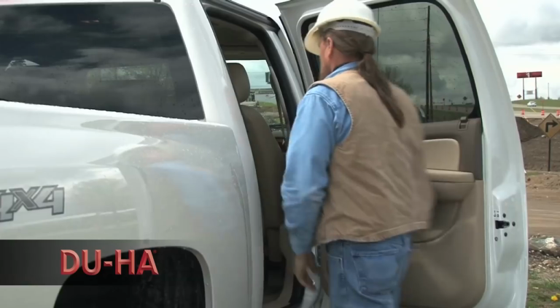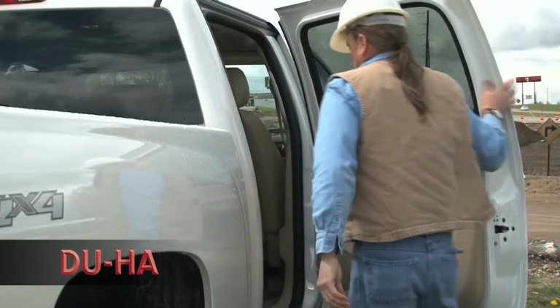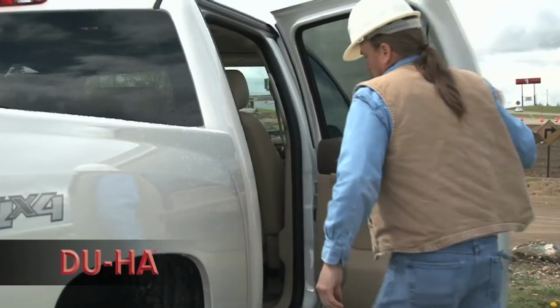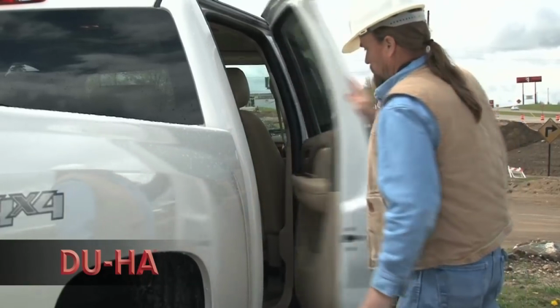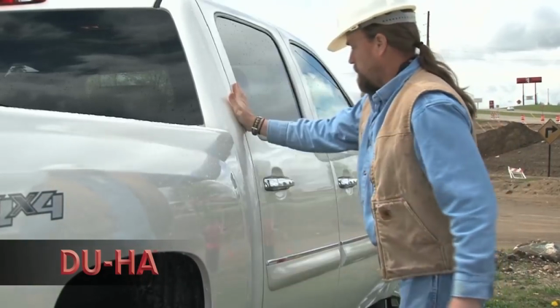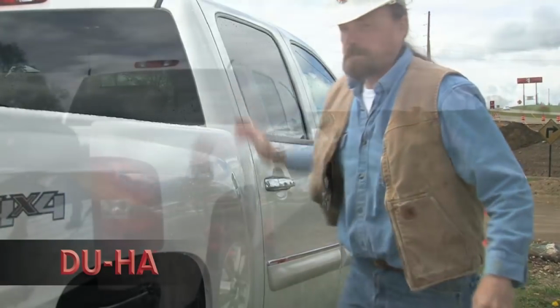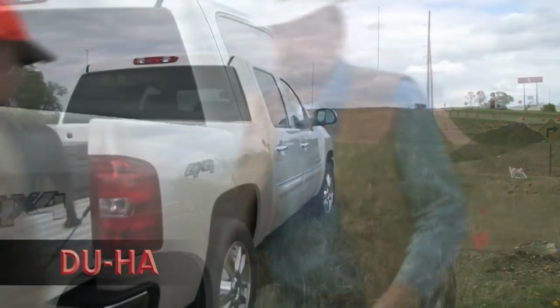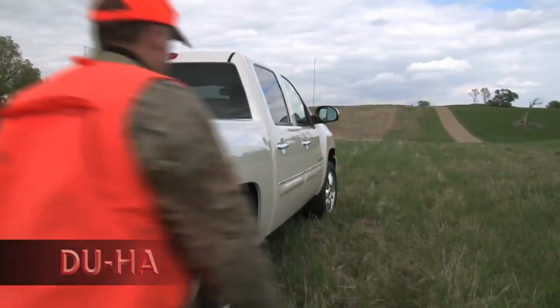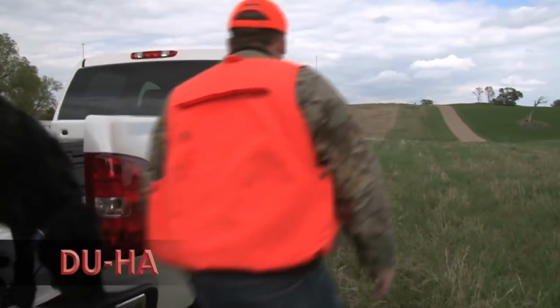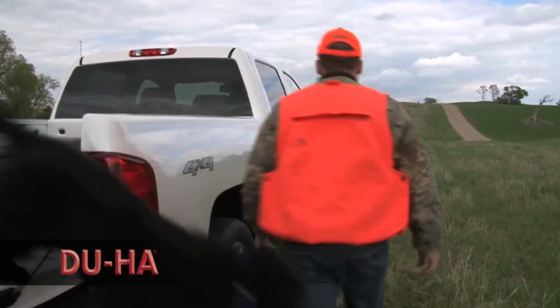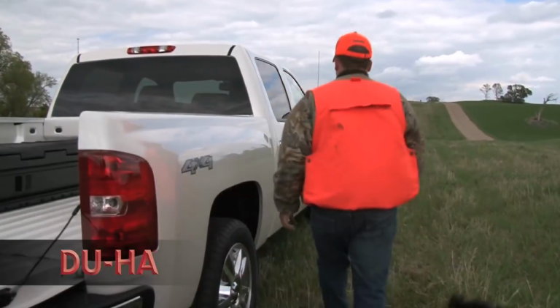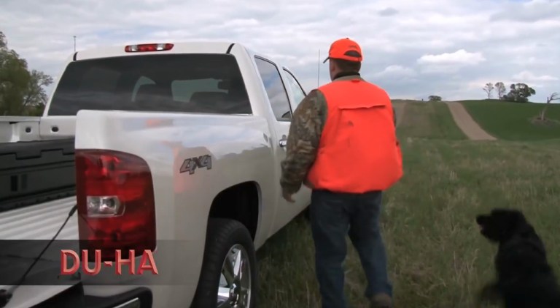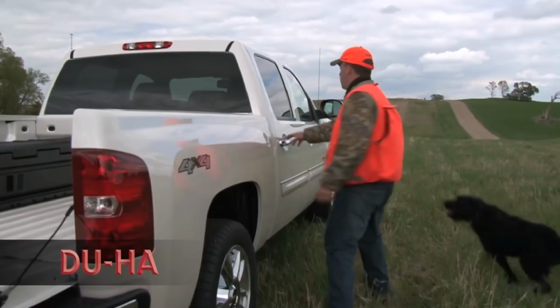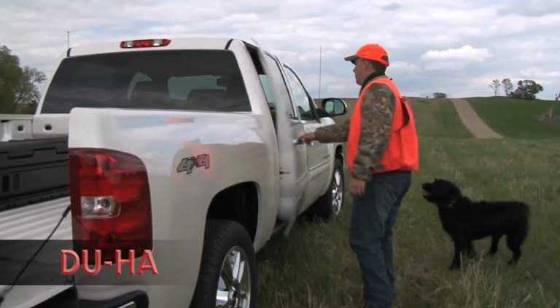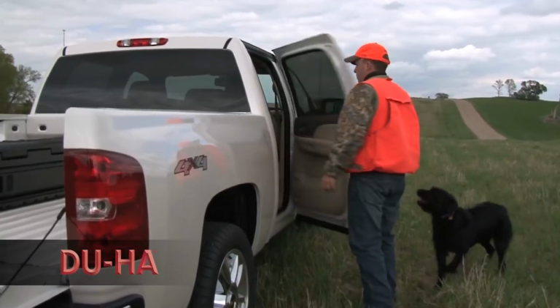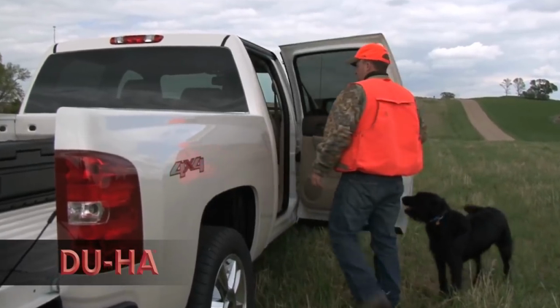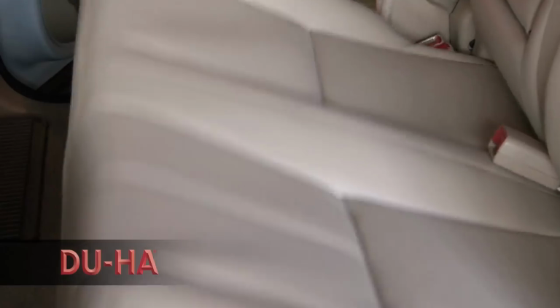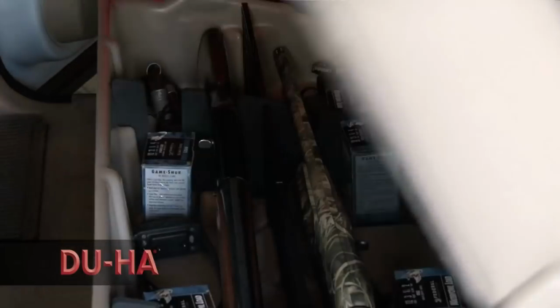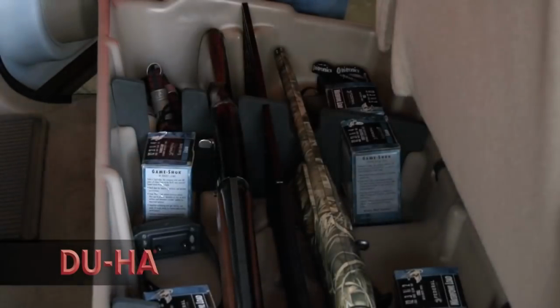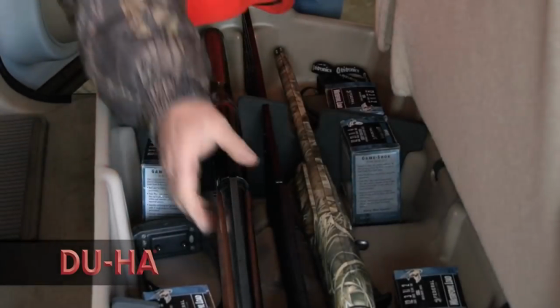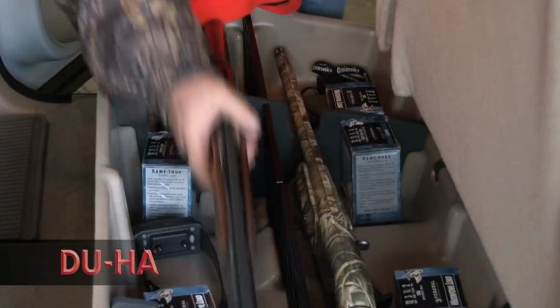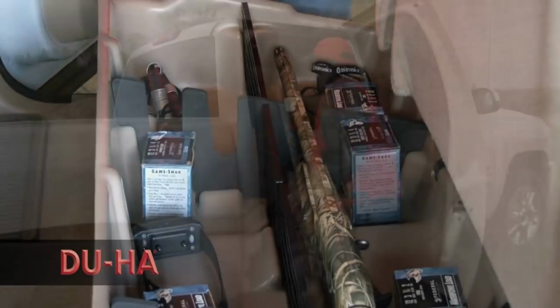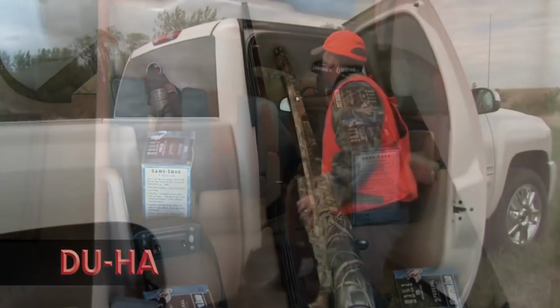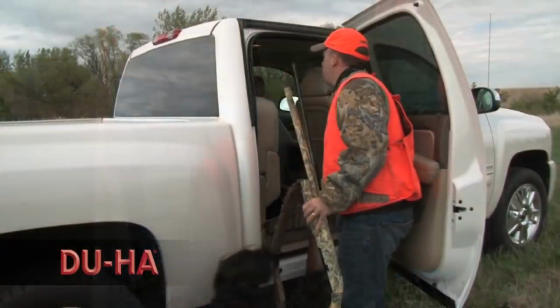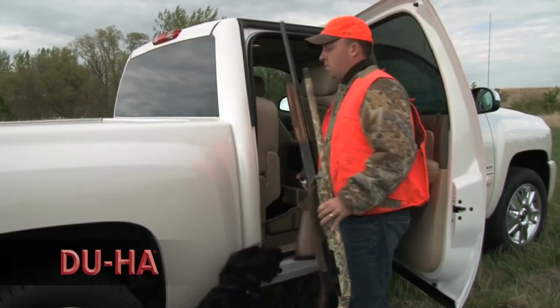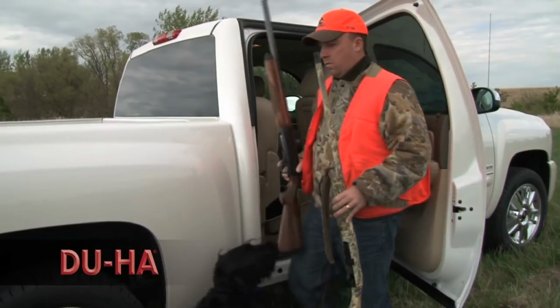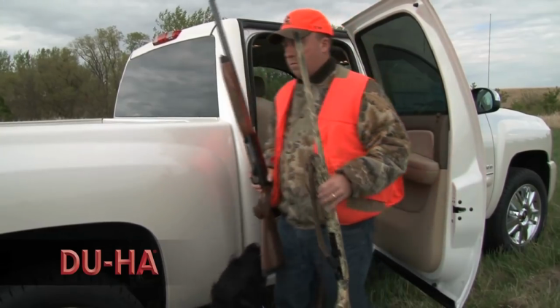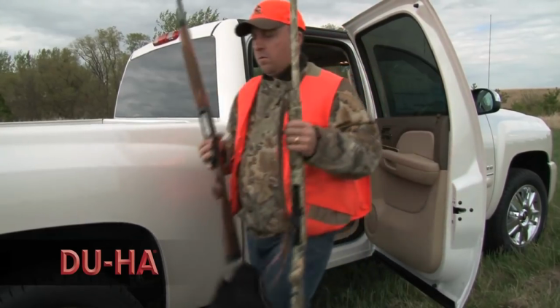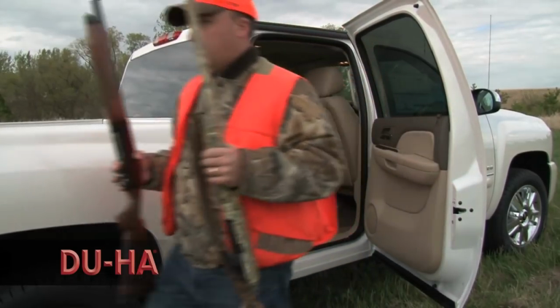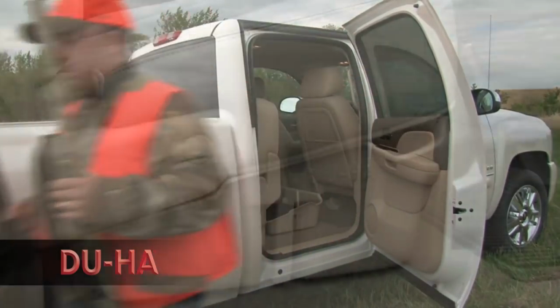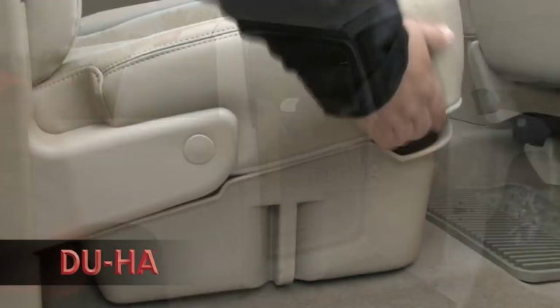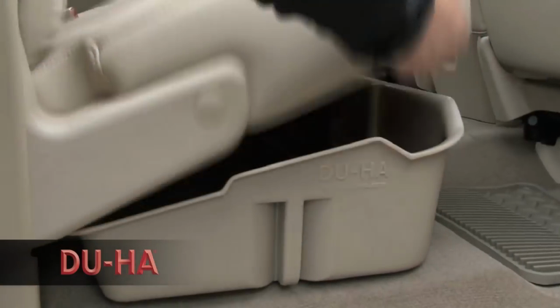Whether you're a contractor, sportsman, or simply someone looking for a great way to organize your pickup truck, the Do-Ha is perfect for you. The Do-Ha keeps organized and secure what would otherwise clutter the floor and pose a hazard while the vehicle is in motion.